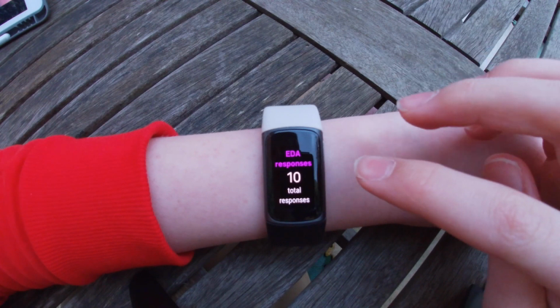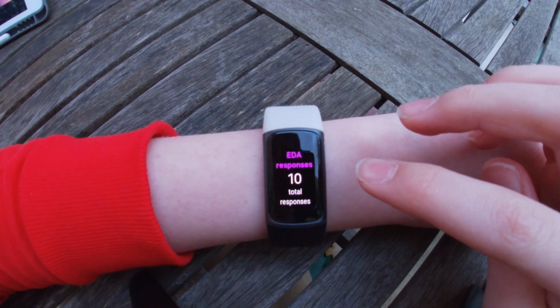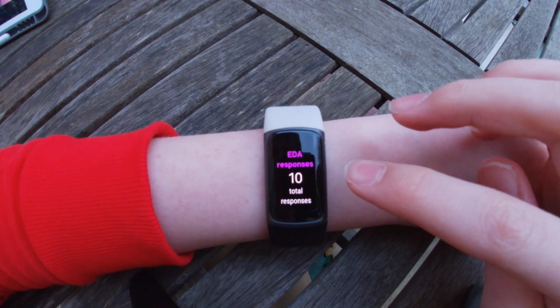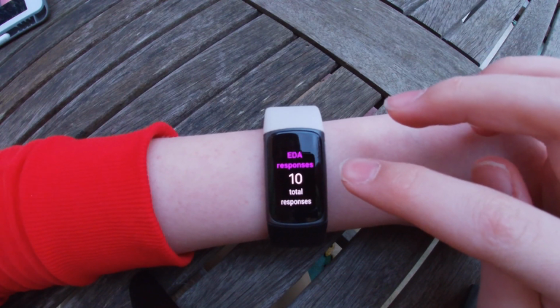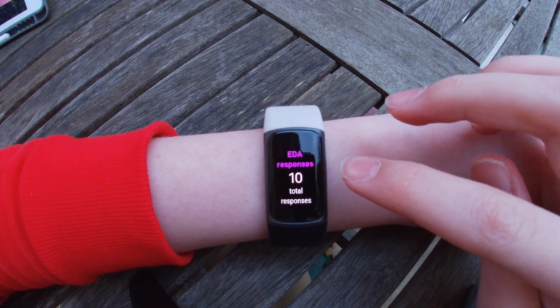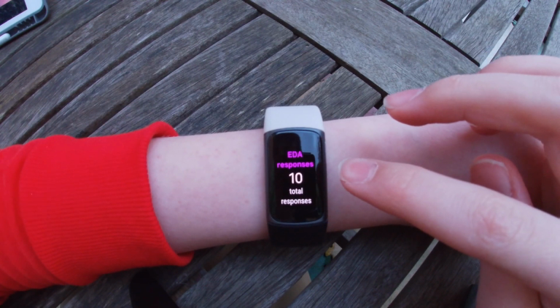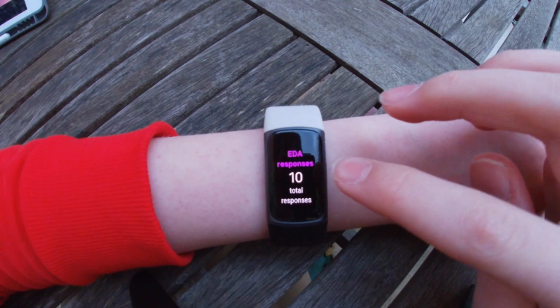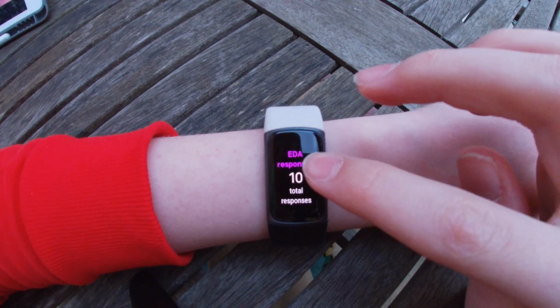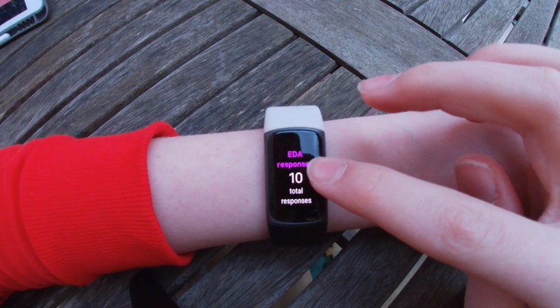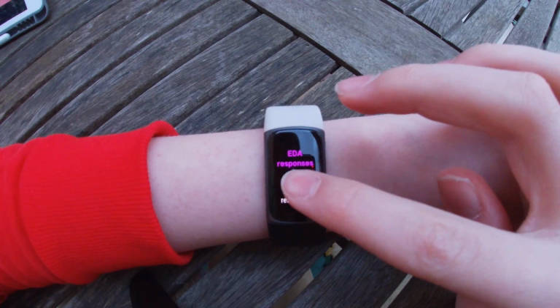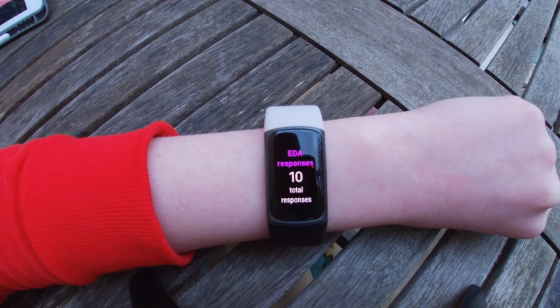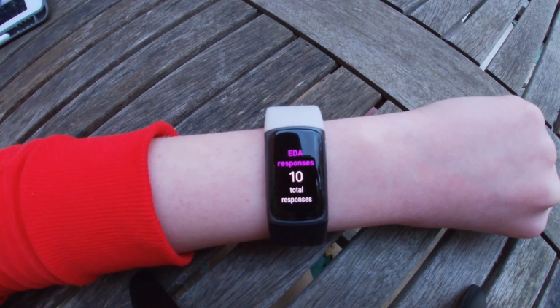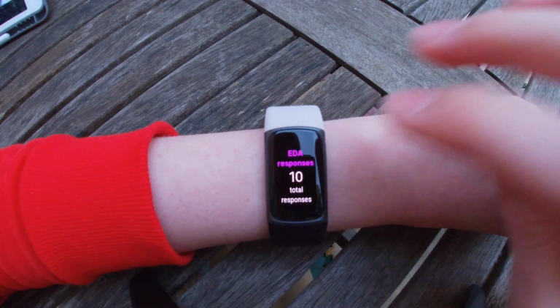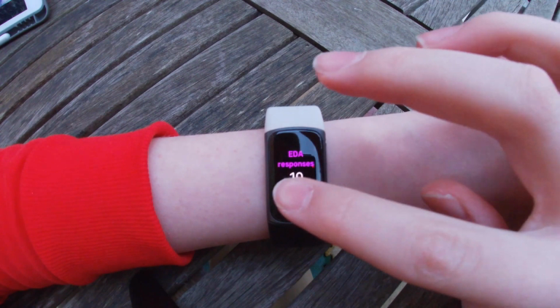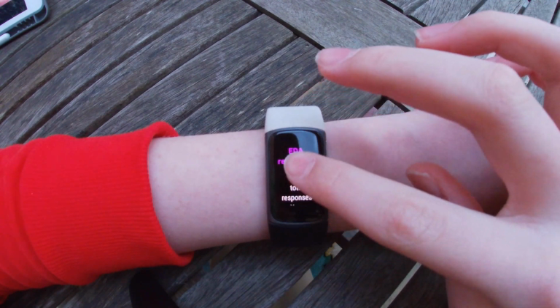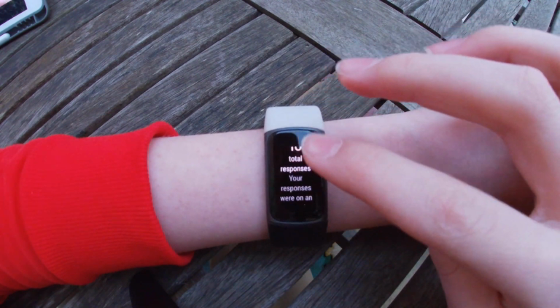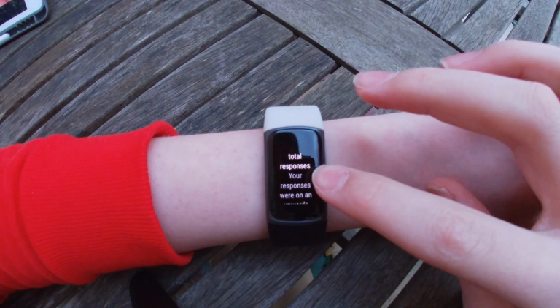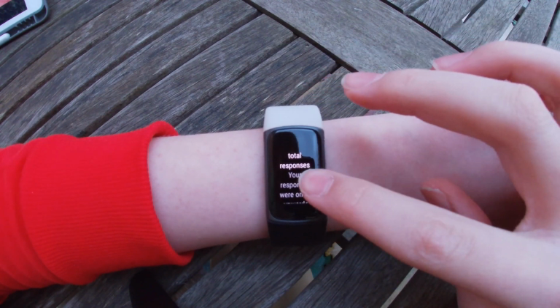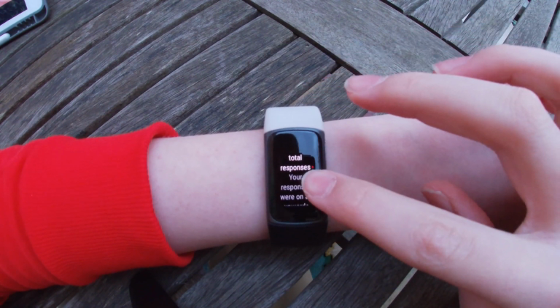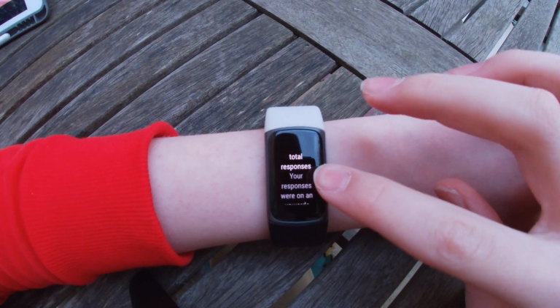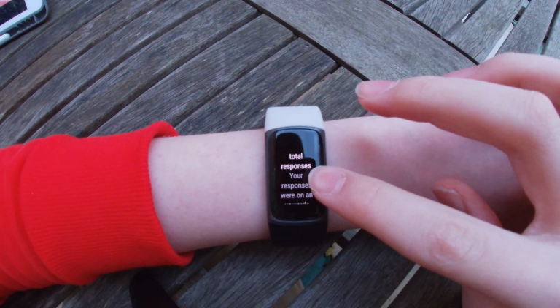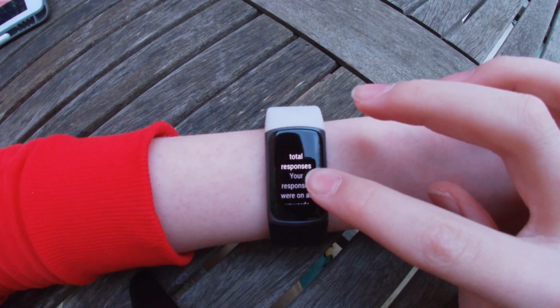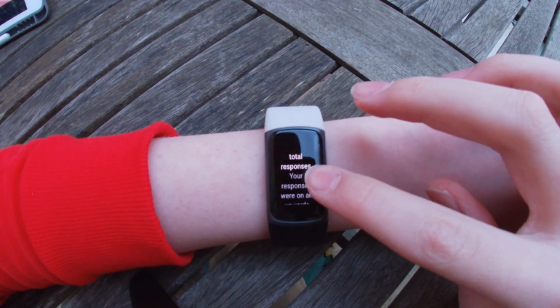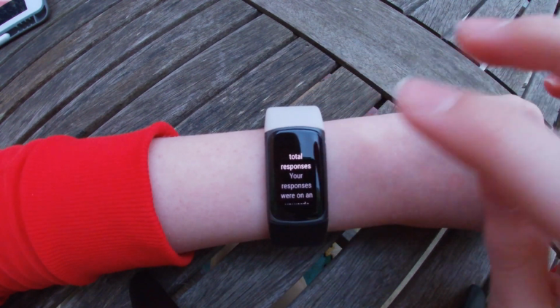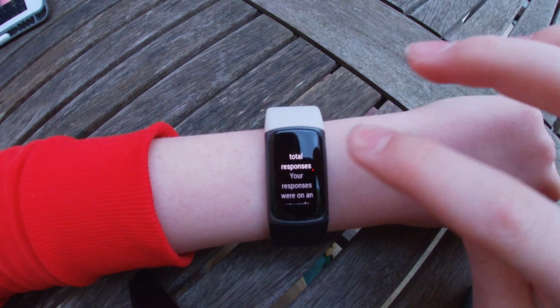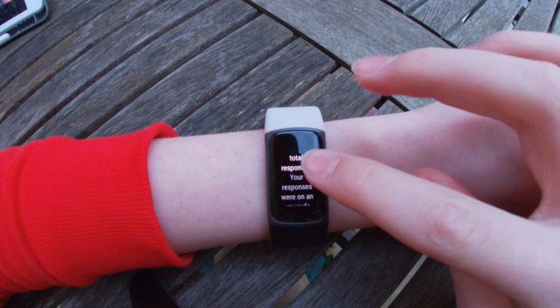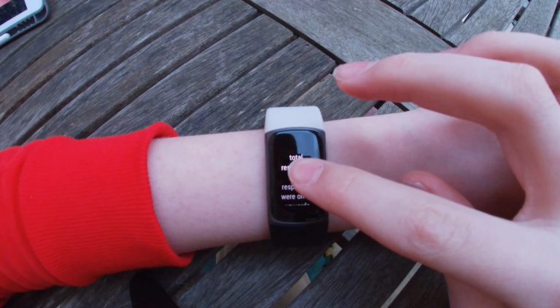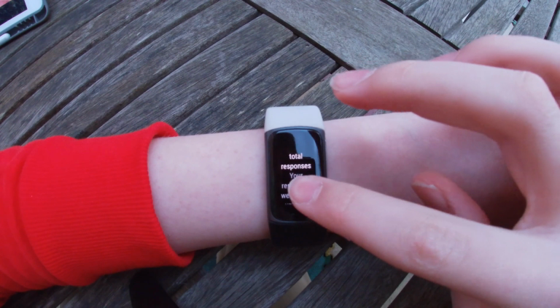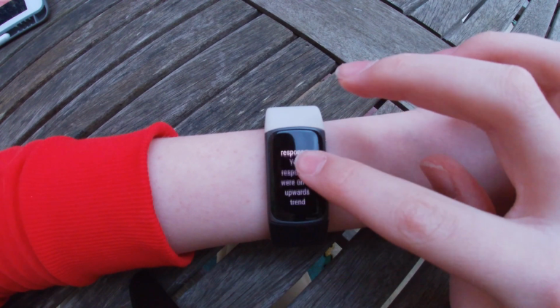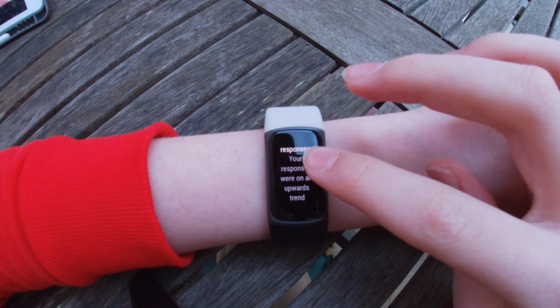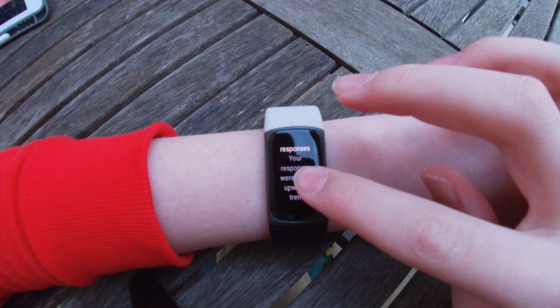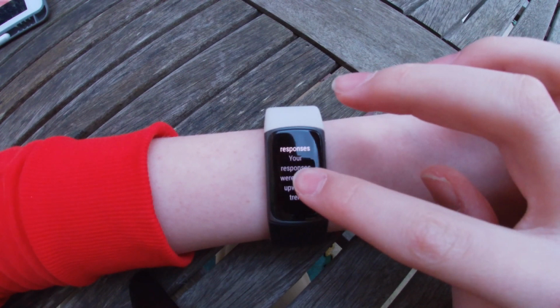So, it will tell you your total EDA responses in that time. Mine was 10 in that 2 minutes. And it tells you what trend your responses were on — mine were on an upwards trend.